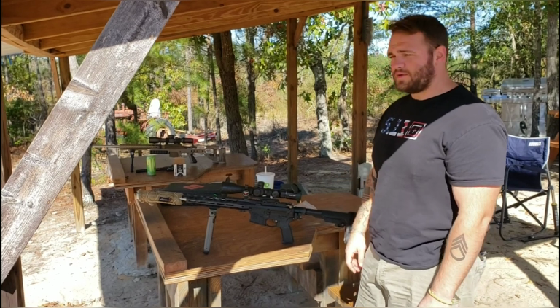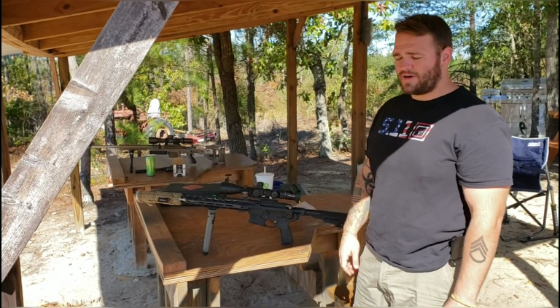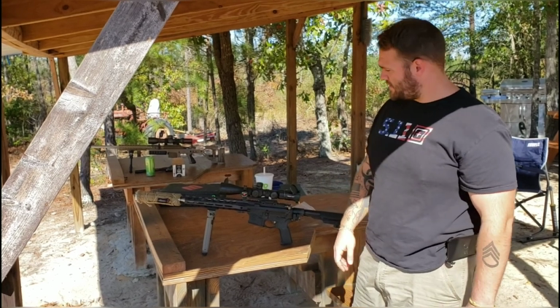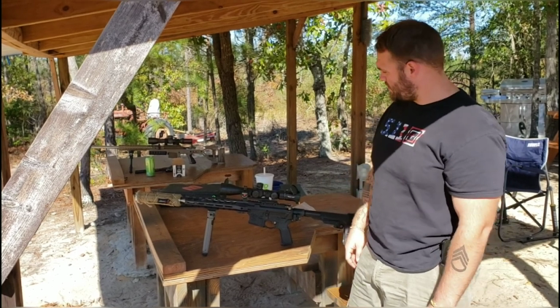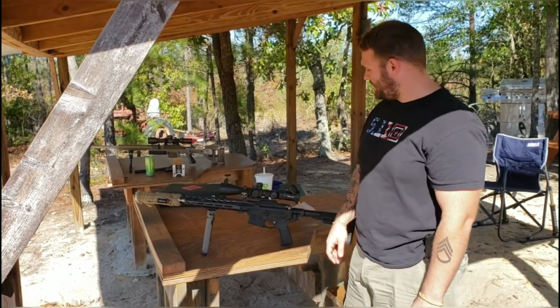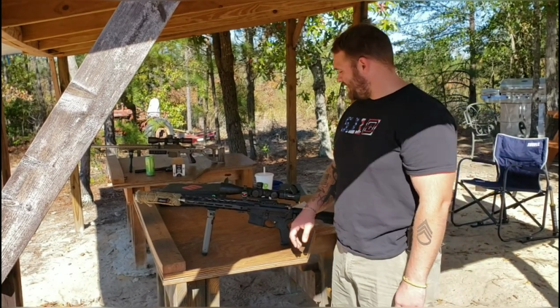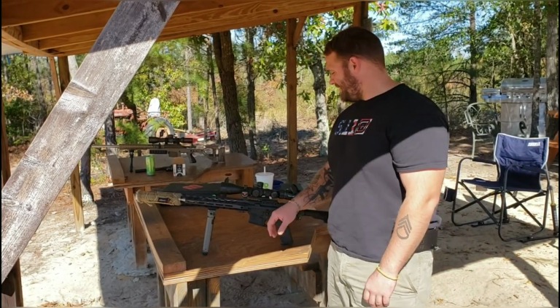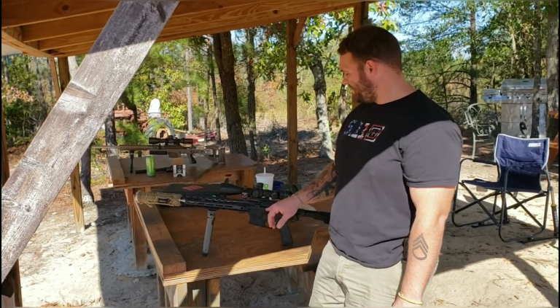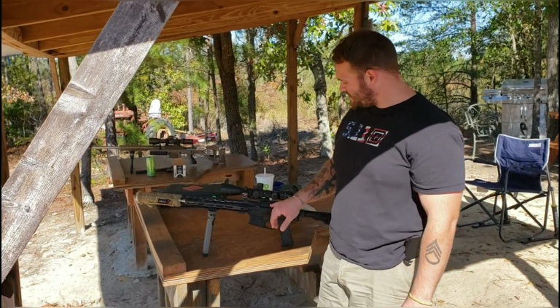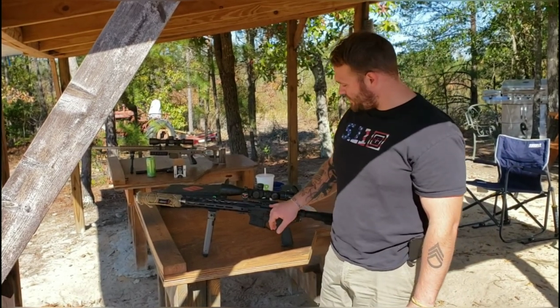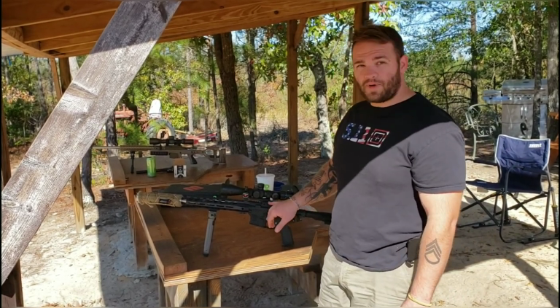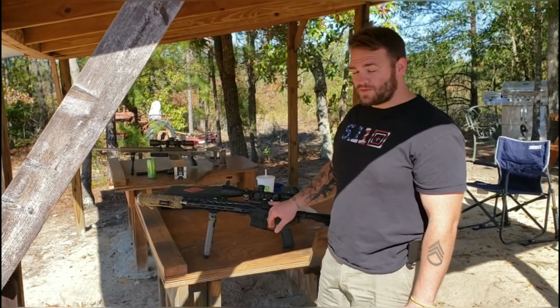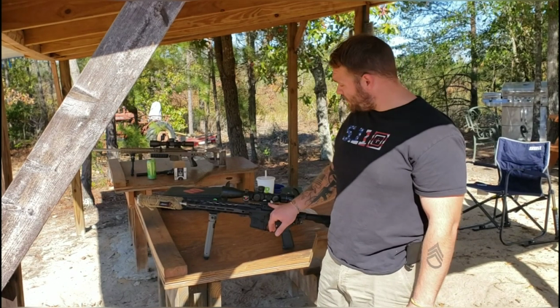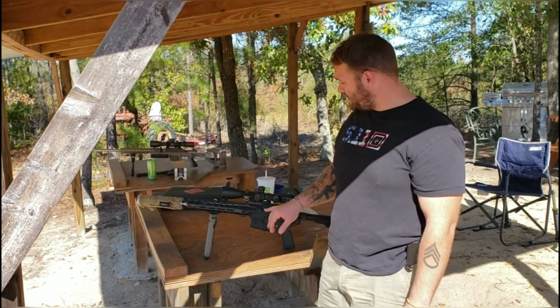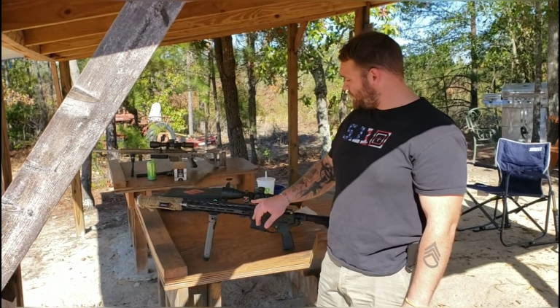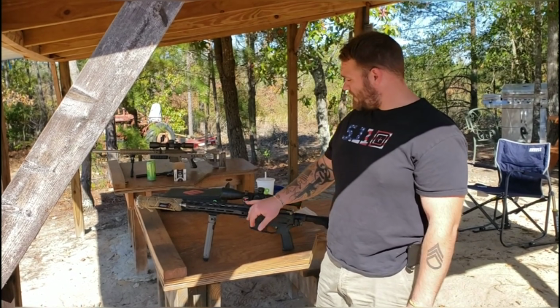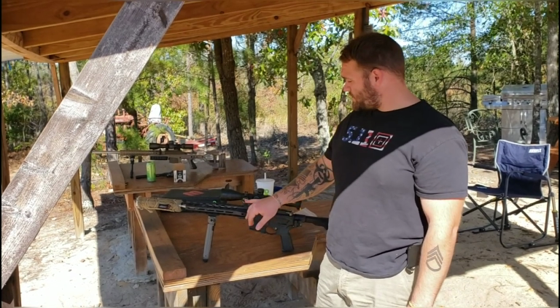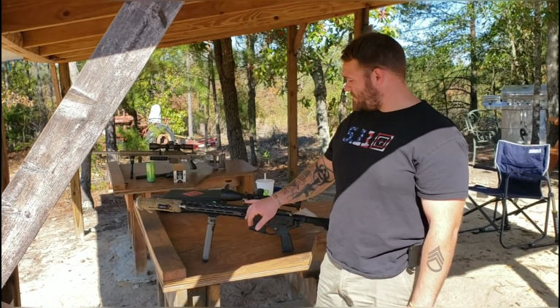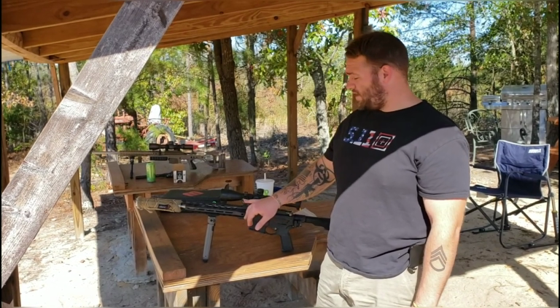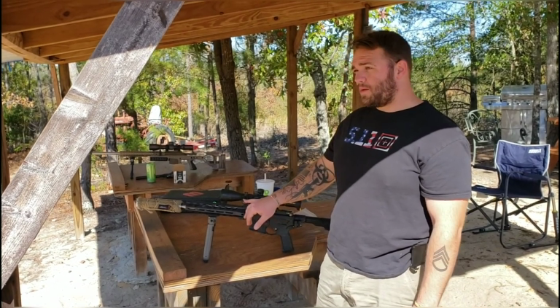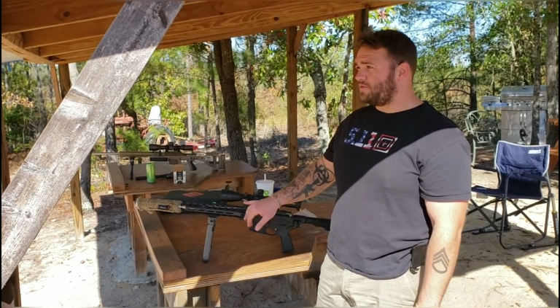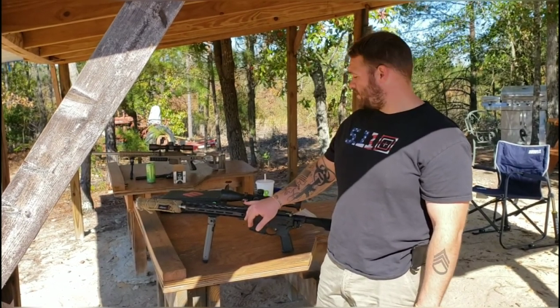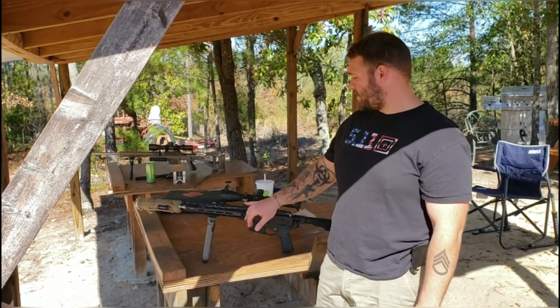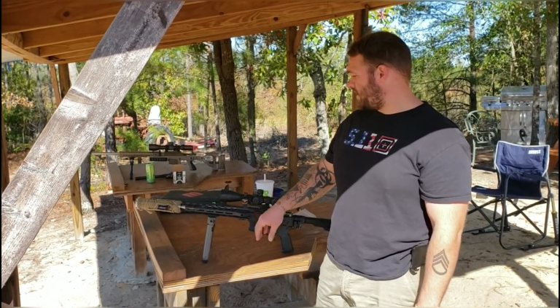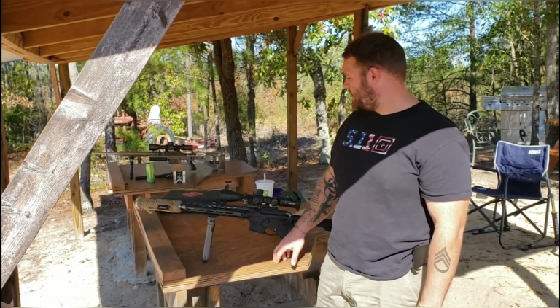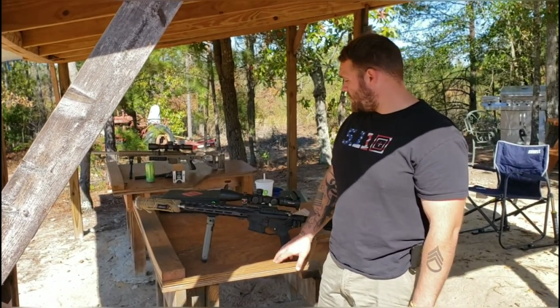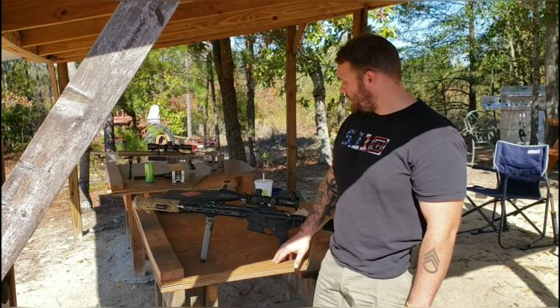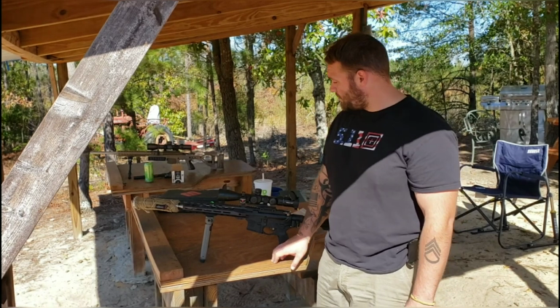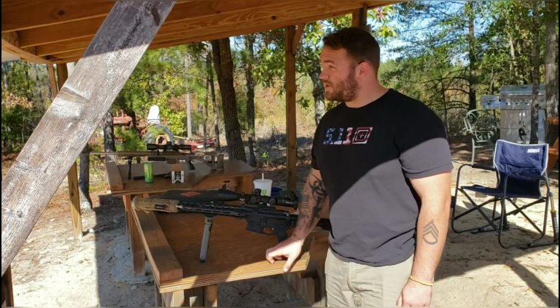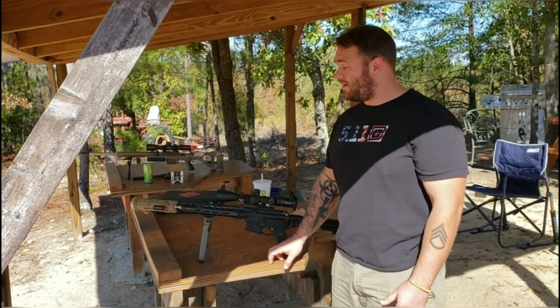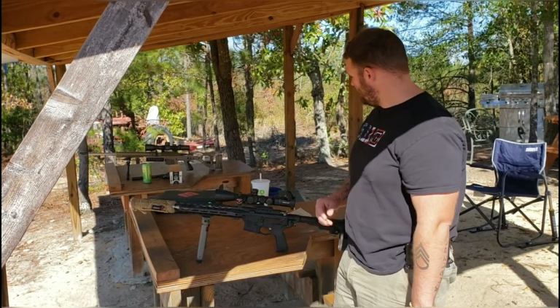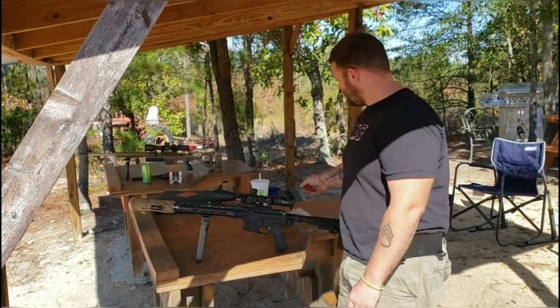I'm a little hungover guys, sorry. And the scope is sitting on a Primary Arms mount, and I also have a bubble level and cosine indicator on it.